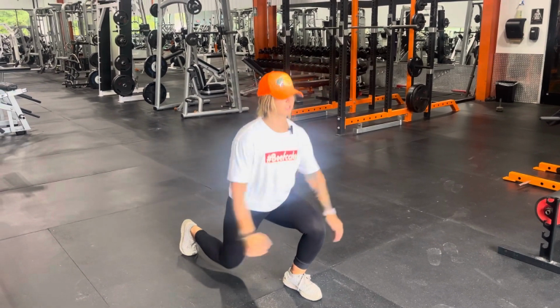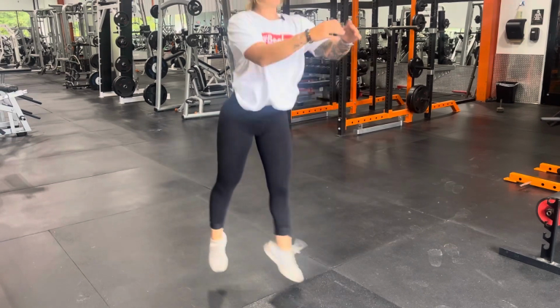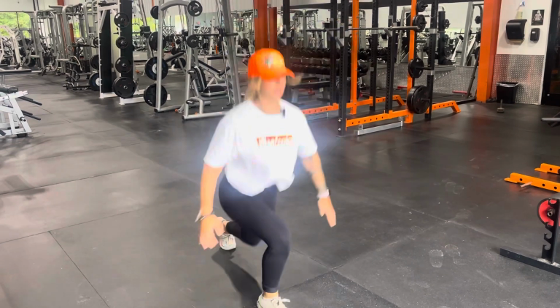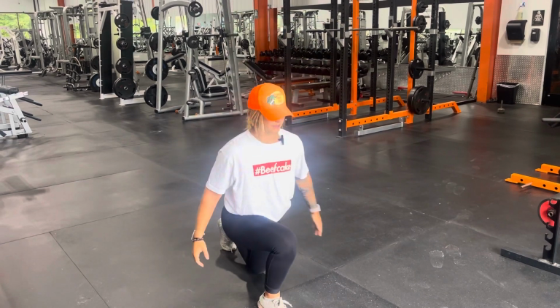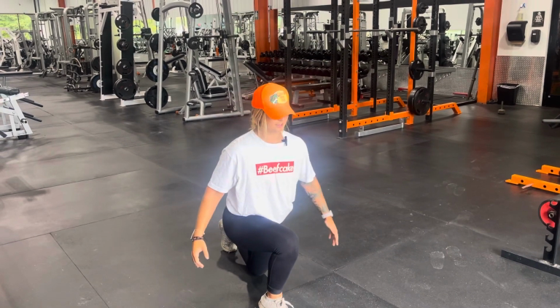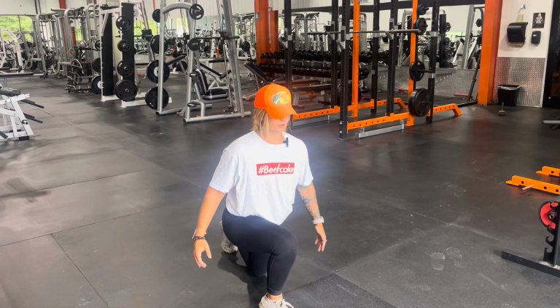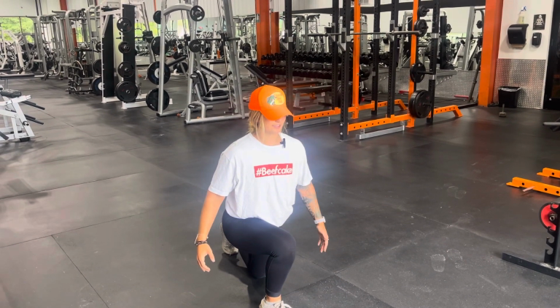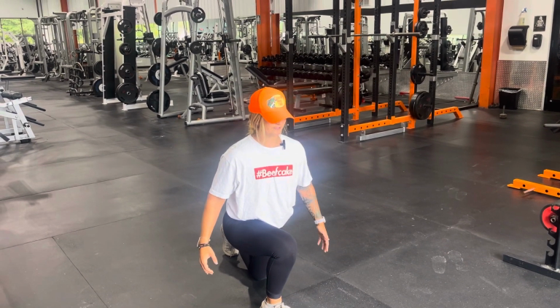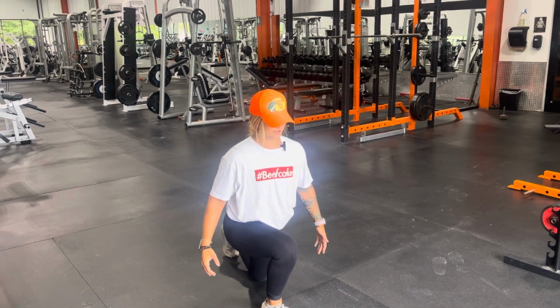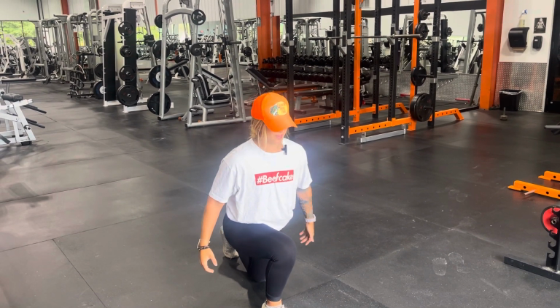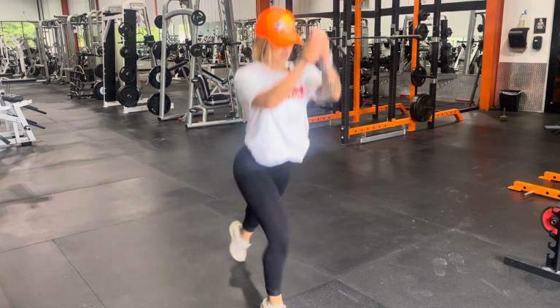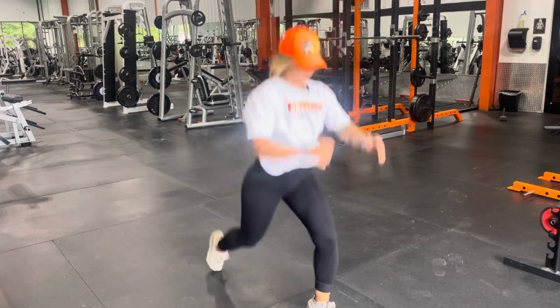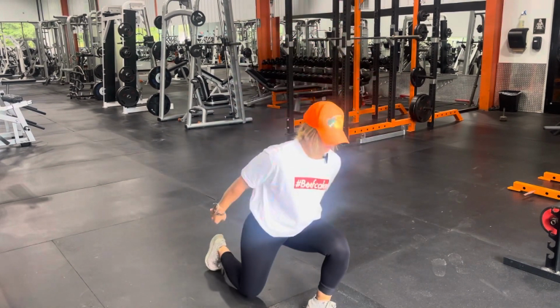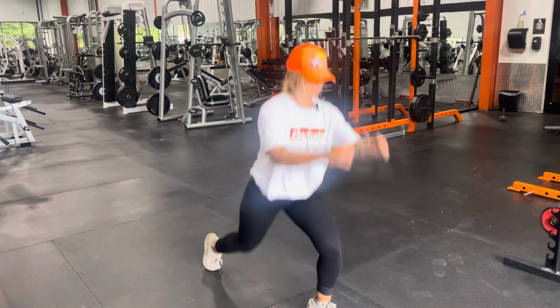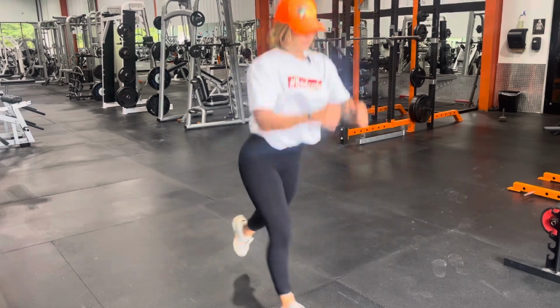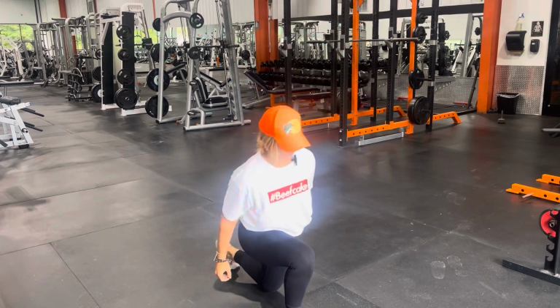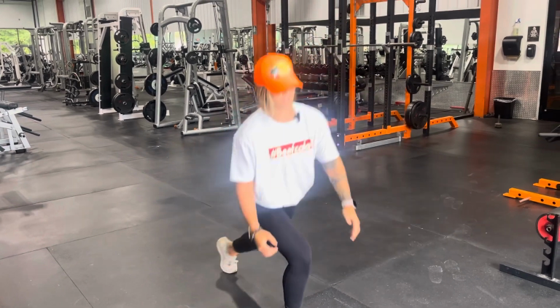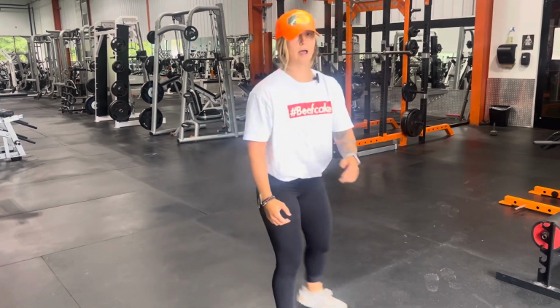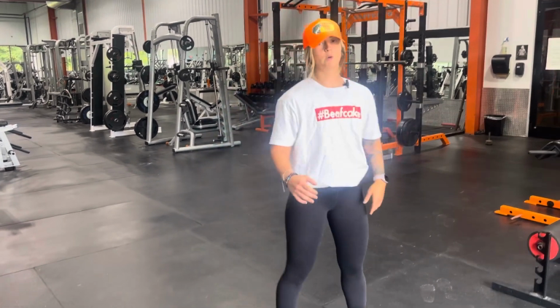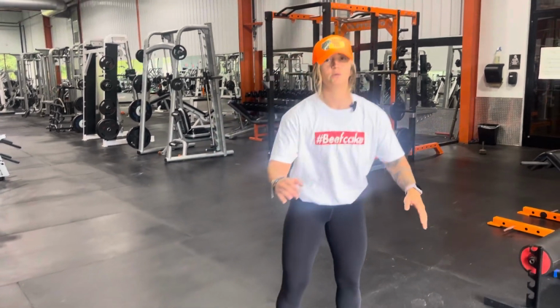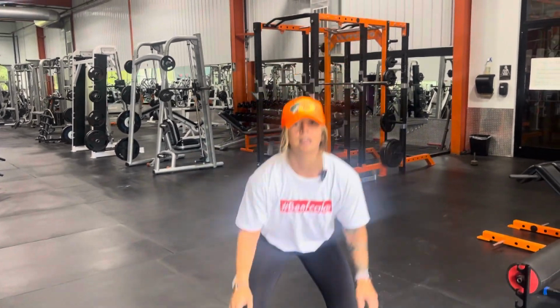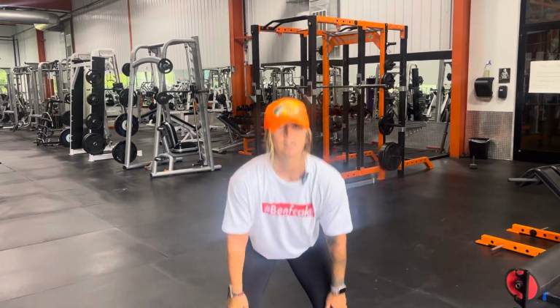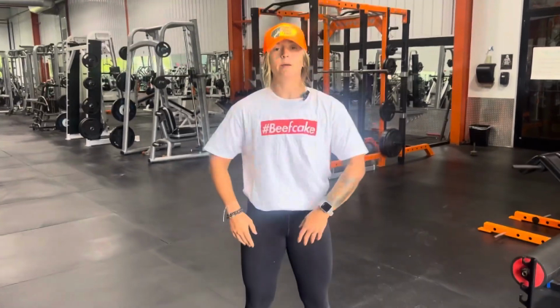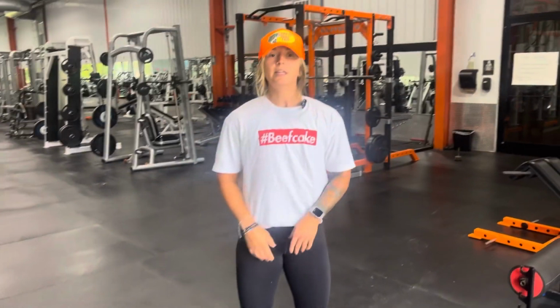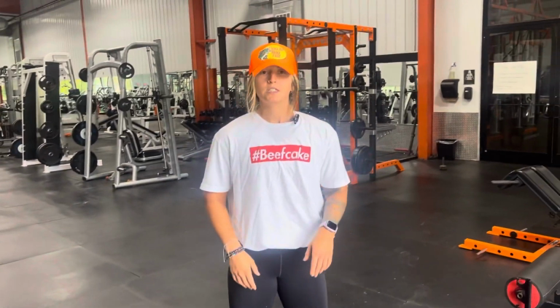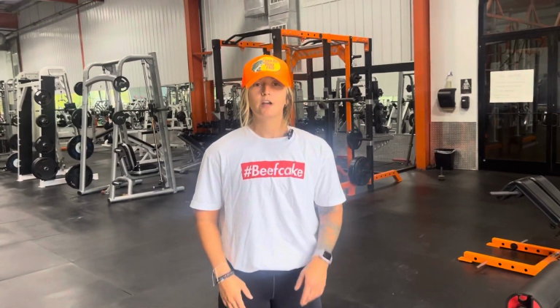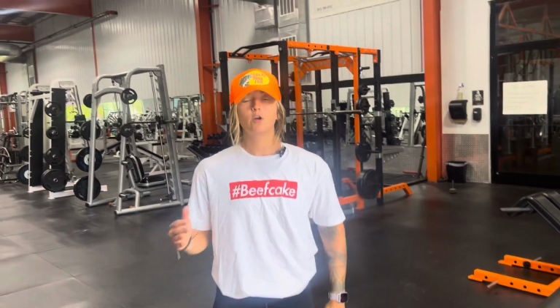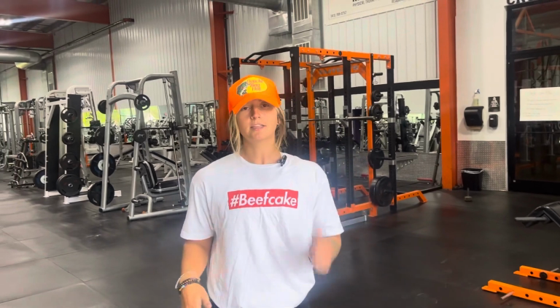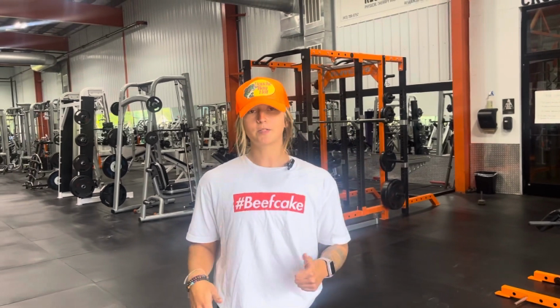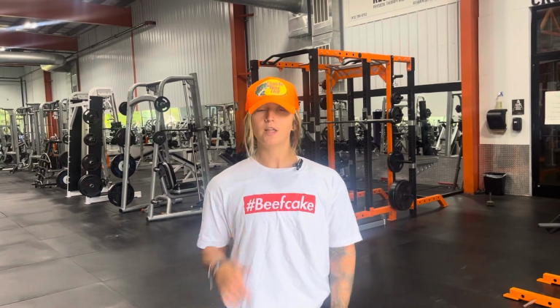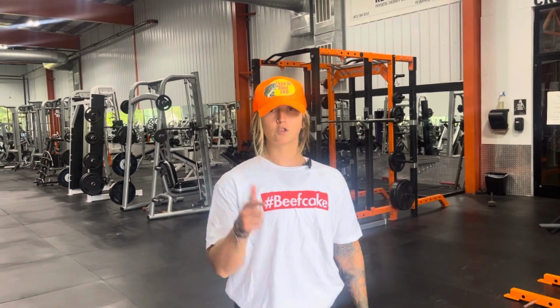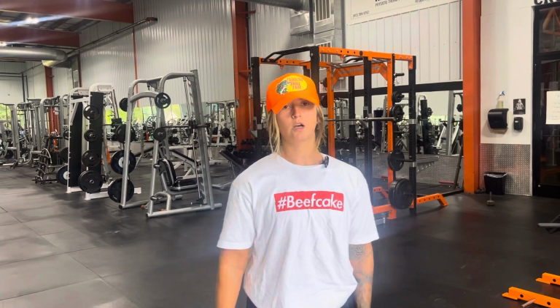We're going to explode up nice and soft. Catch on the other side, explode up, nice and controlled, descent to the bottom. We want to make sure we're not slamming your kneecaps into the ground. We're getting 10 reps on each leg, 20 total.